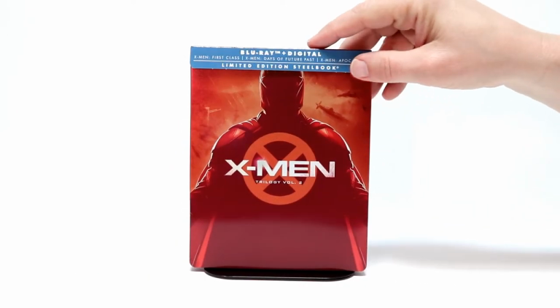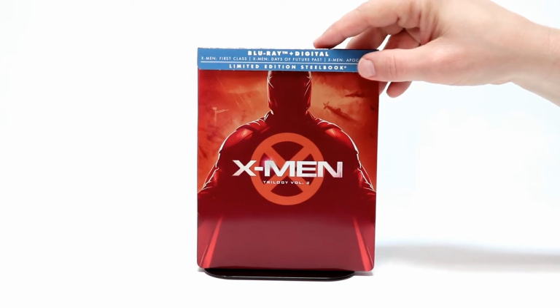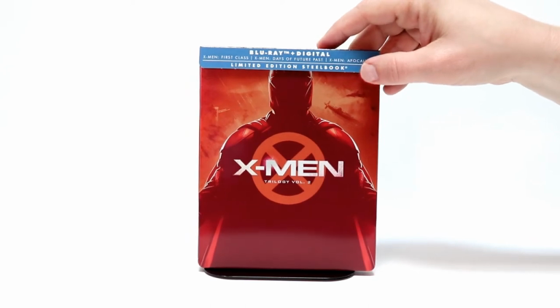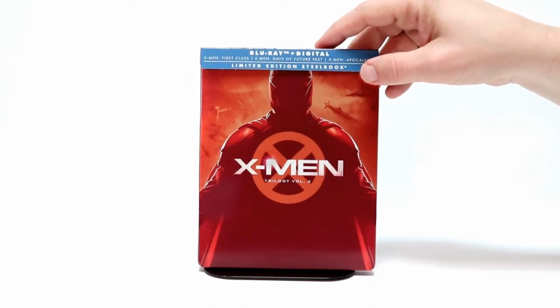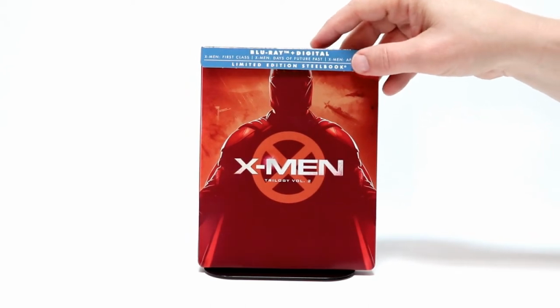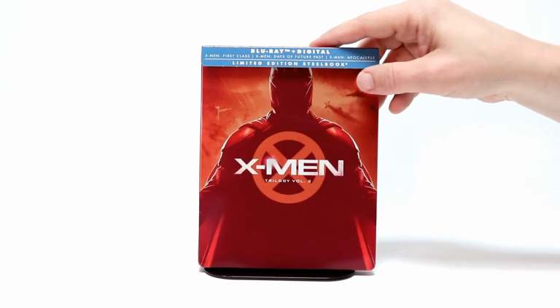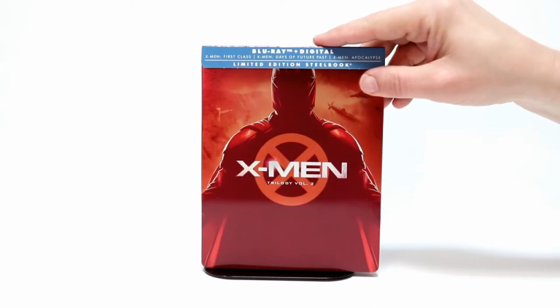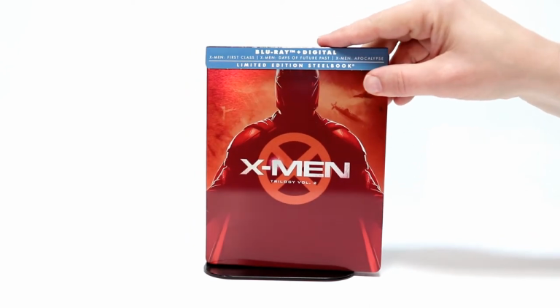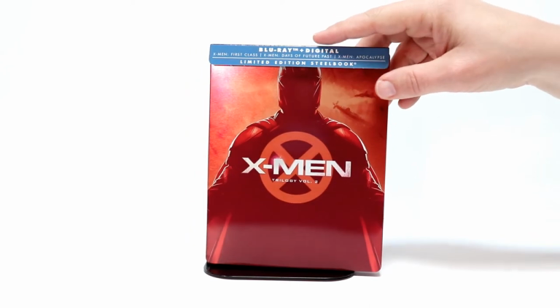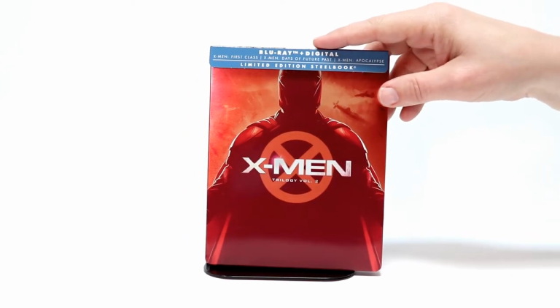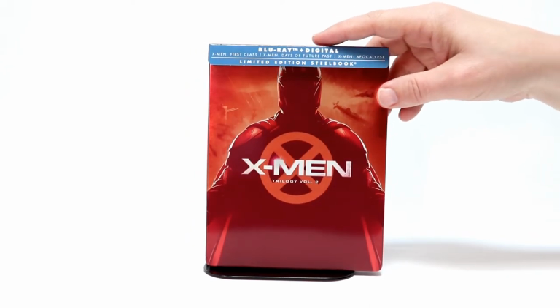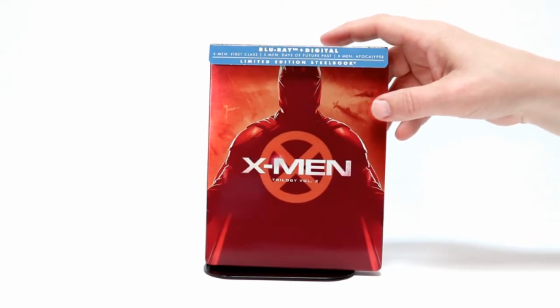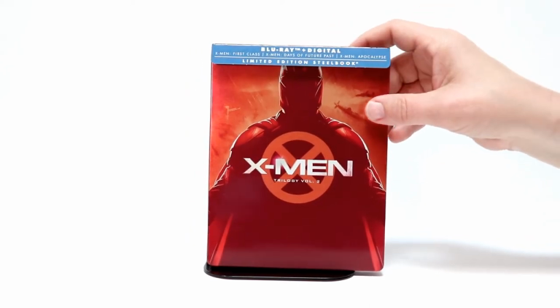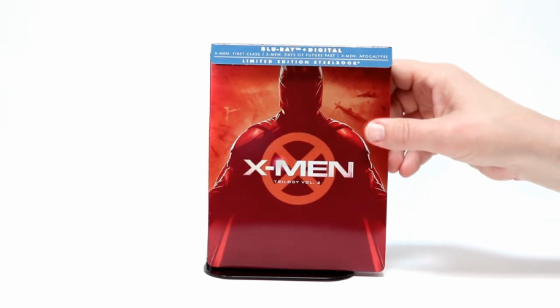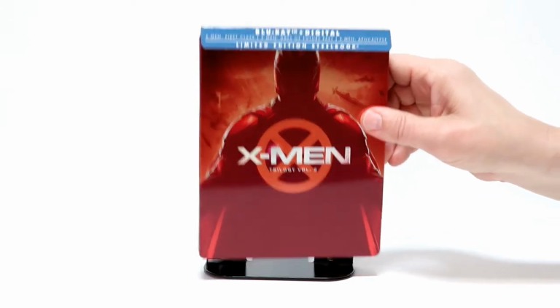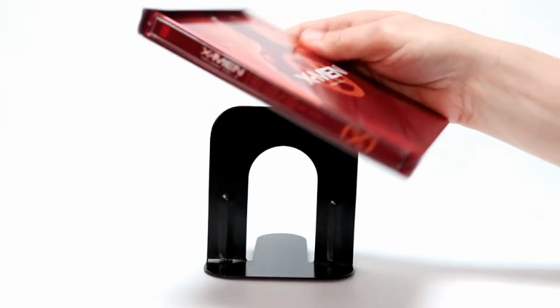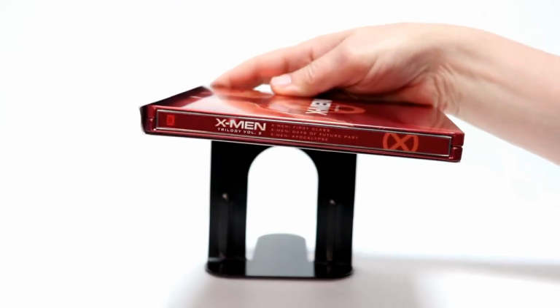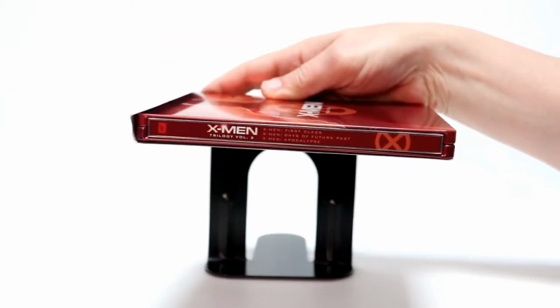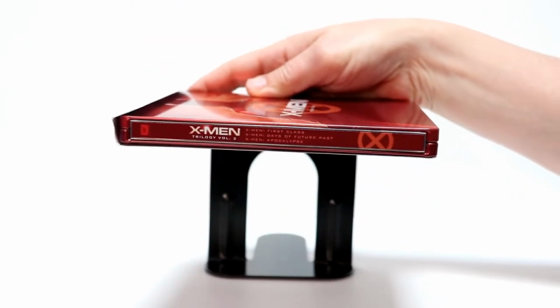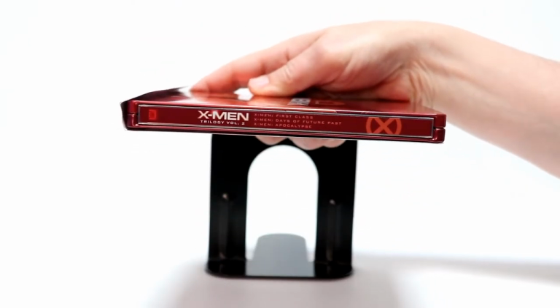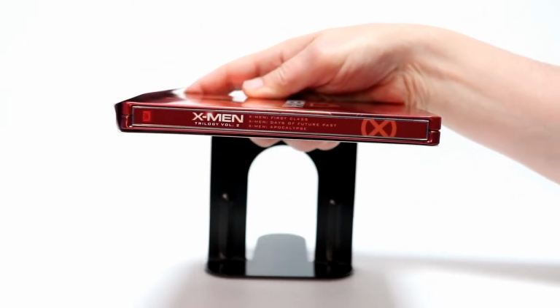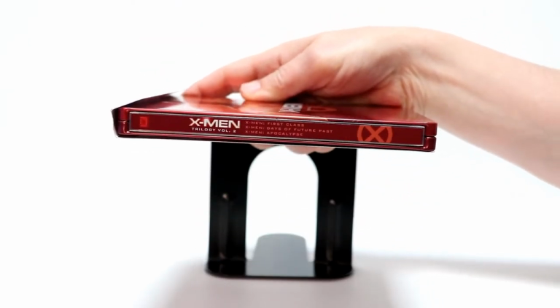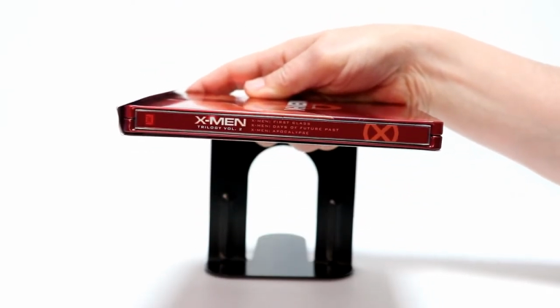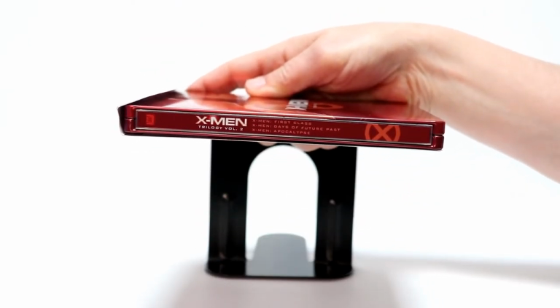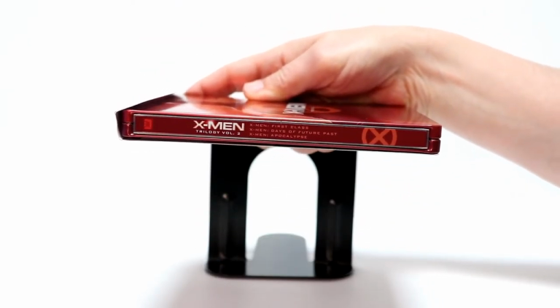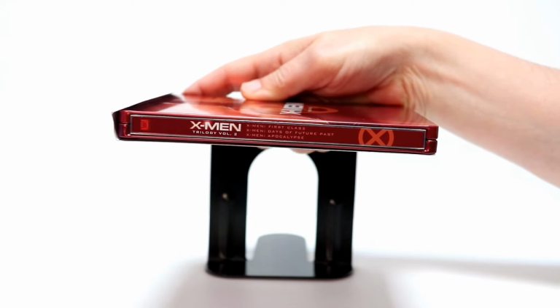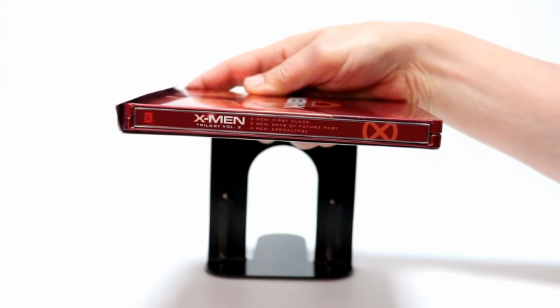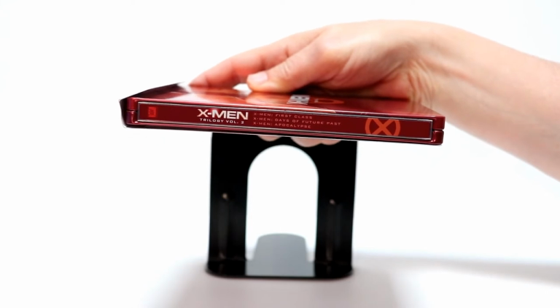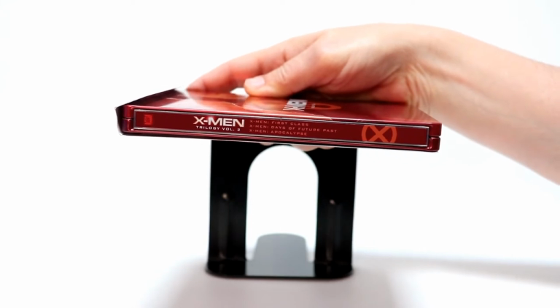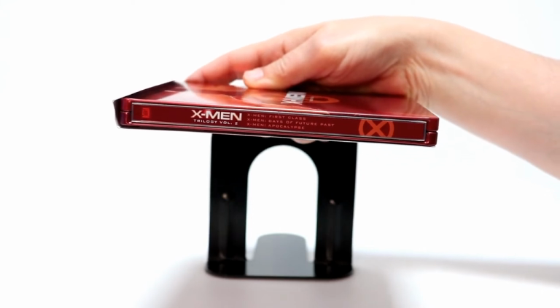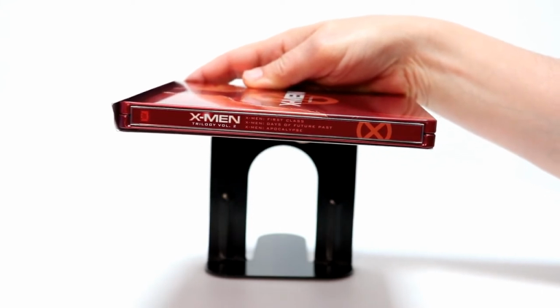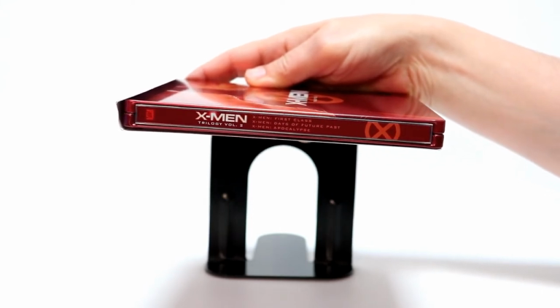I really like the way that this looks. It's a very nice, vibrant reddish-orange color. And here is the spine. This does contain X-Men First Class, X-Men Days of Future Past, and X-Men Apocalypse.